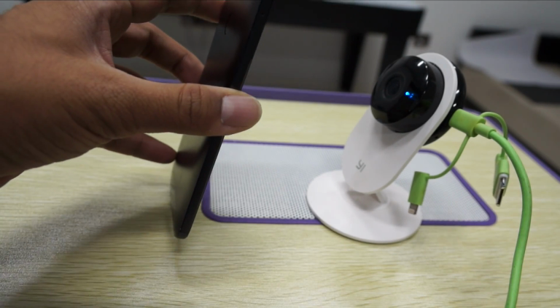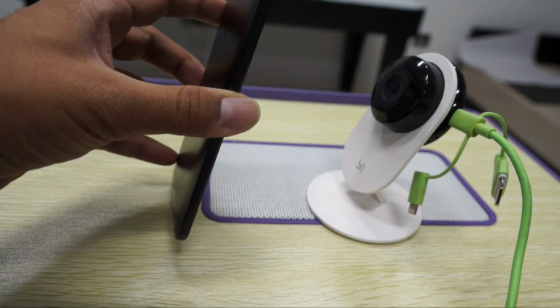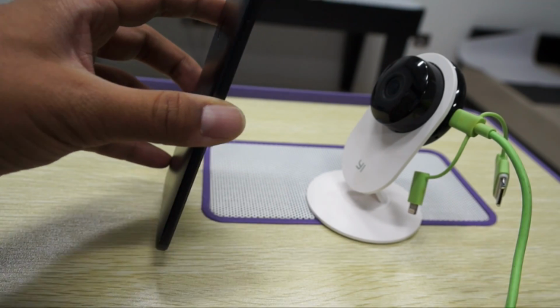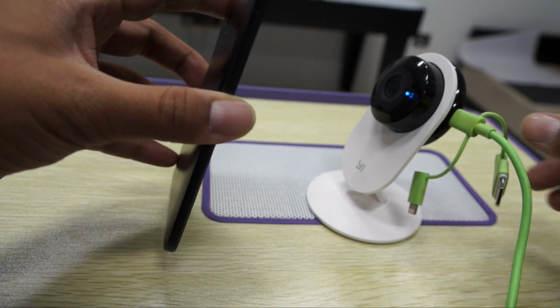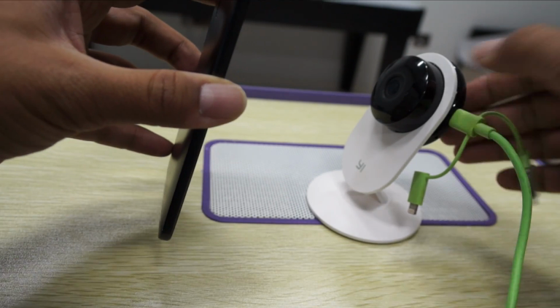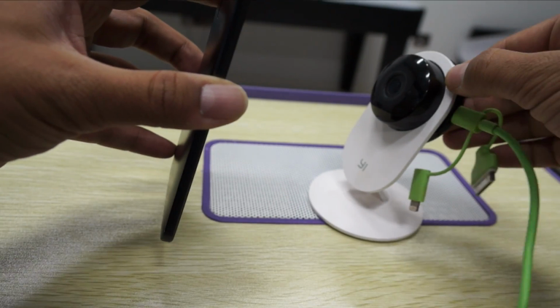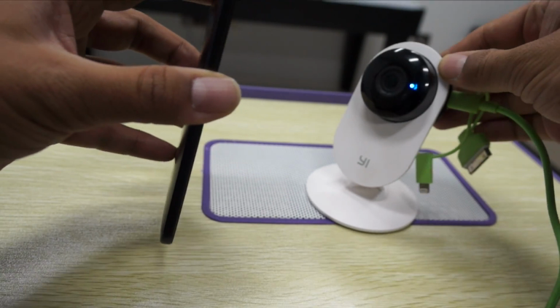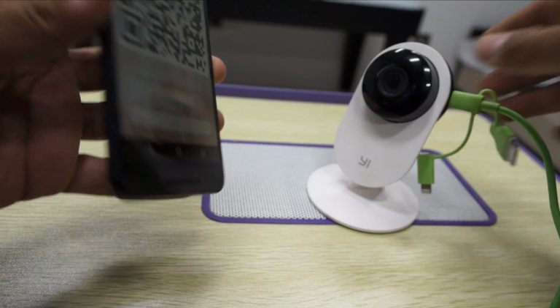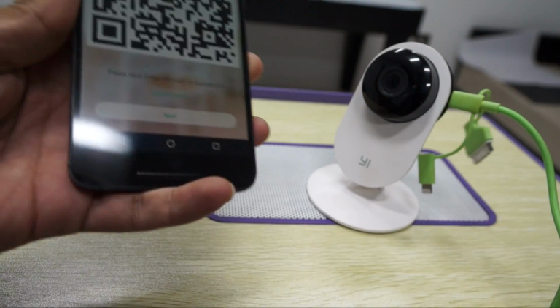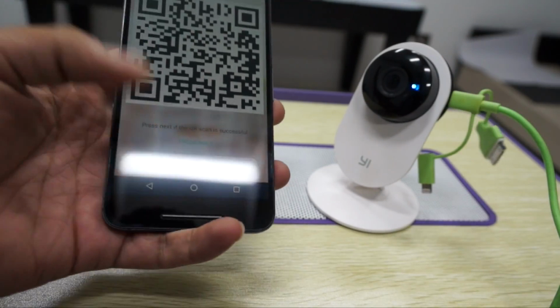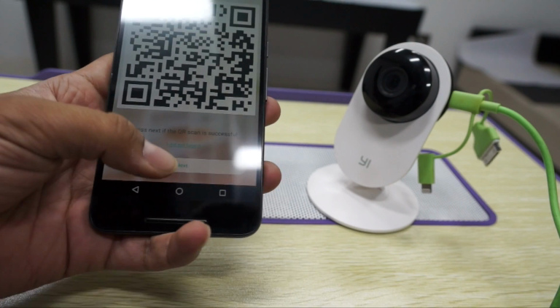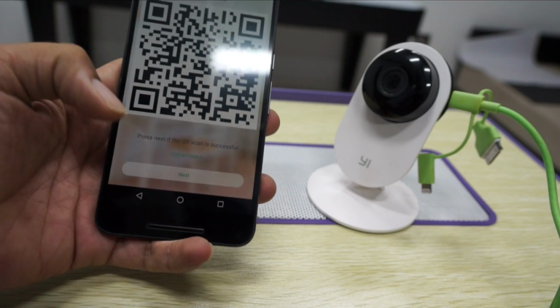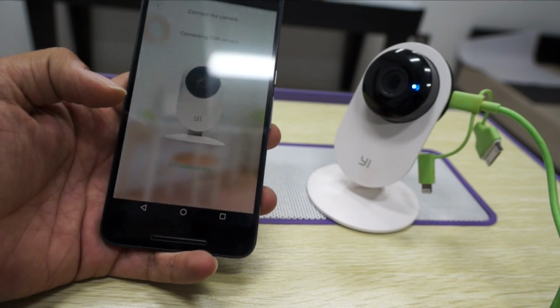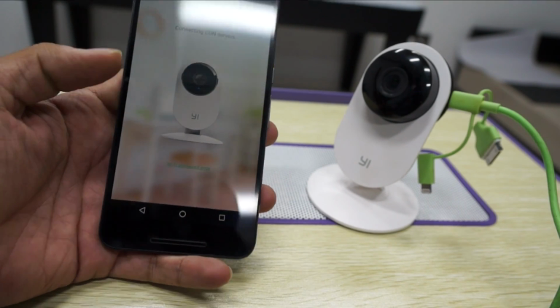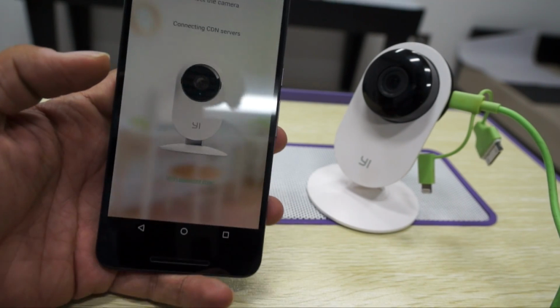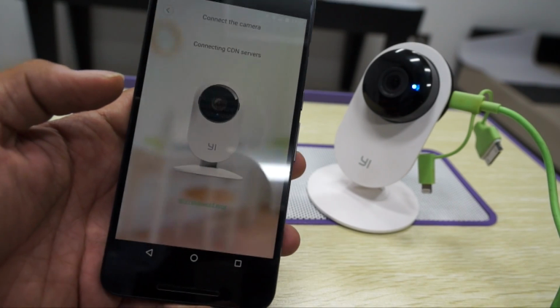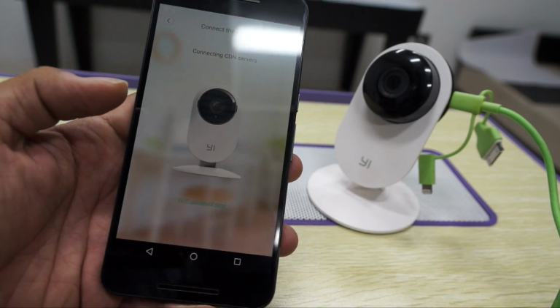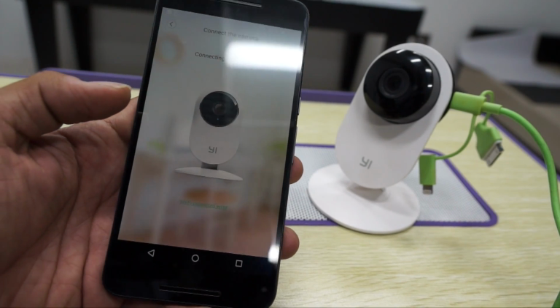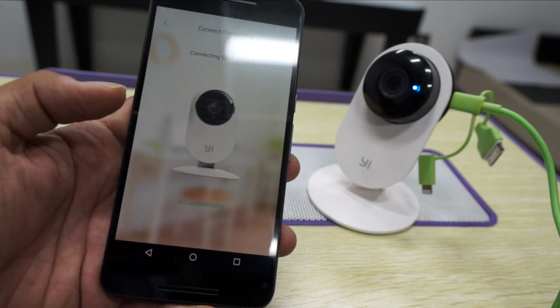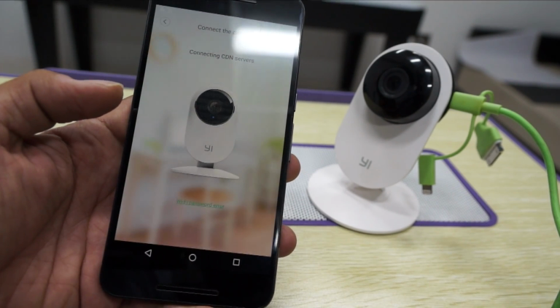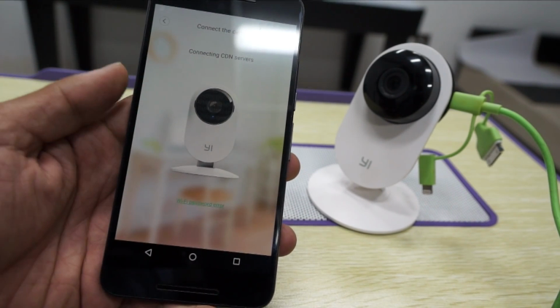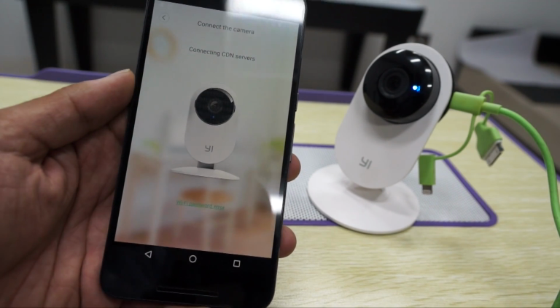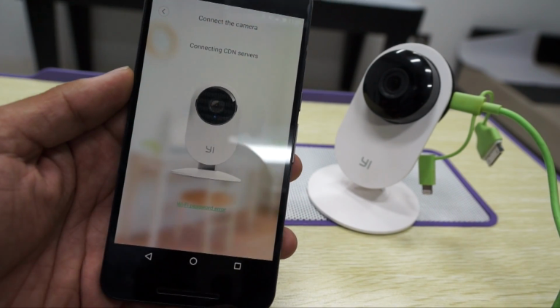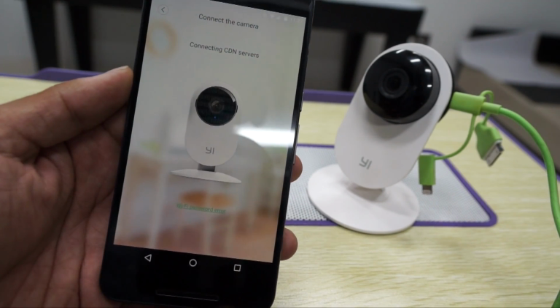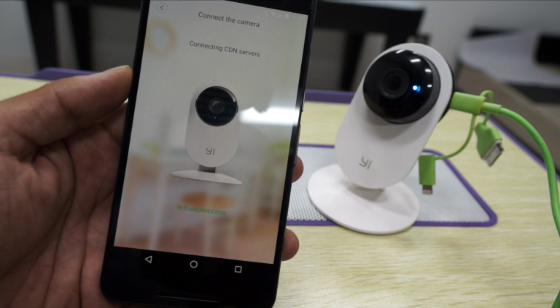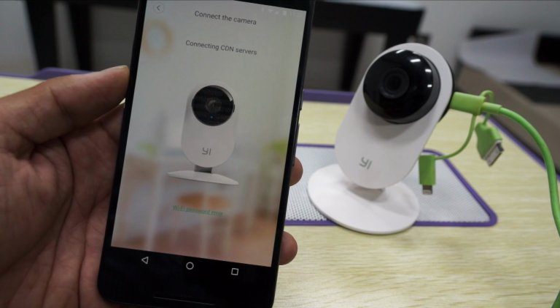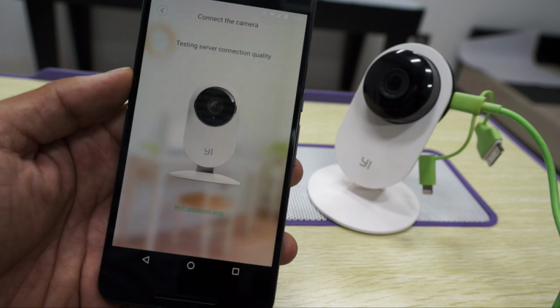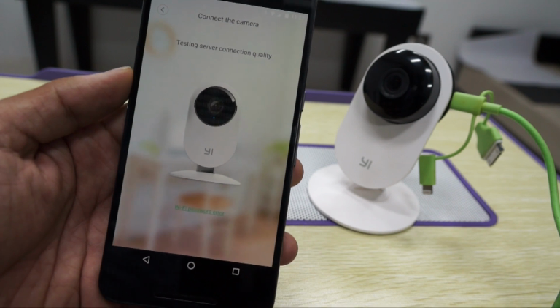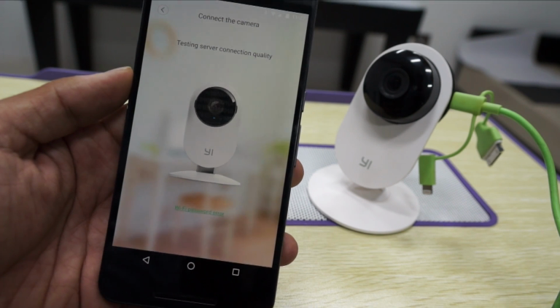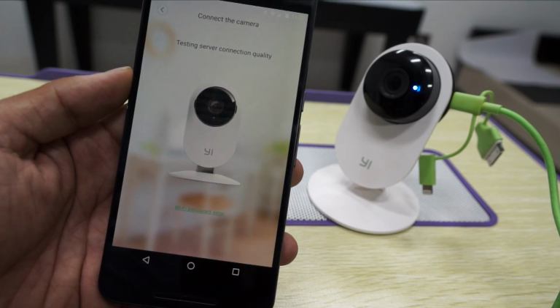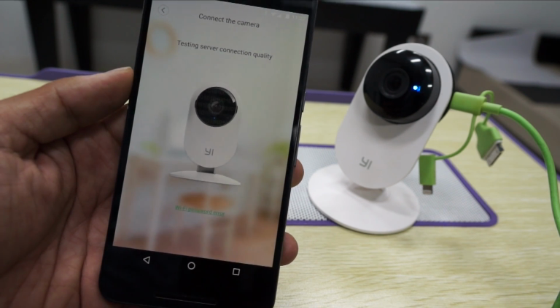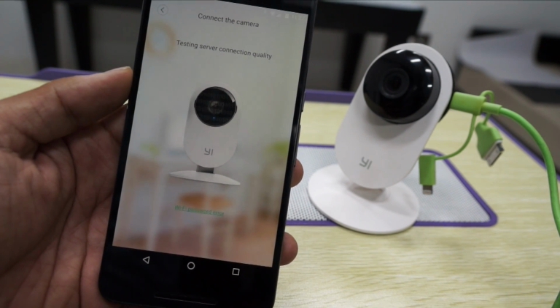You will notice the blinking light now turns into blue, which means it's successfully done. It then says 'Connecting to the CDN servers' — it's going to take a while to set this up.